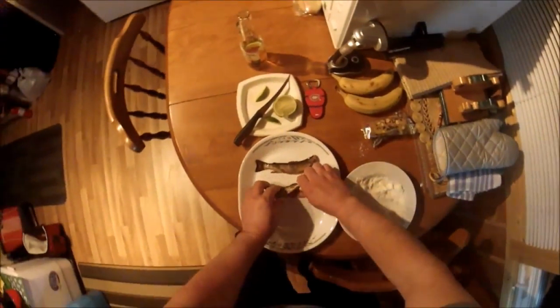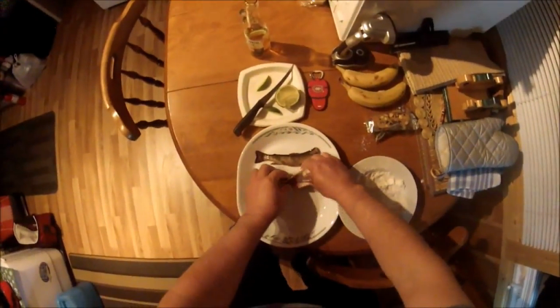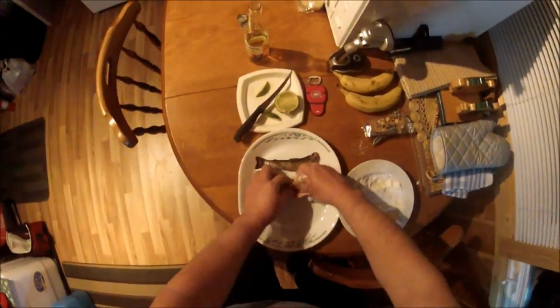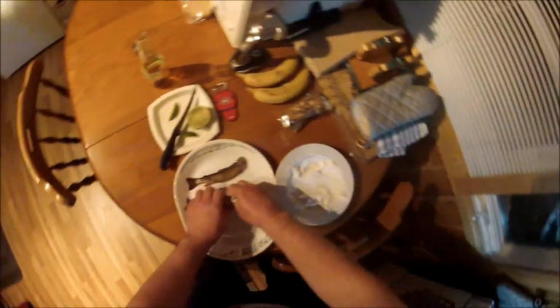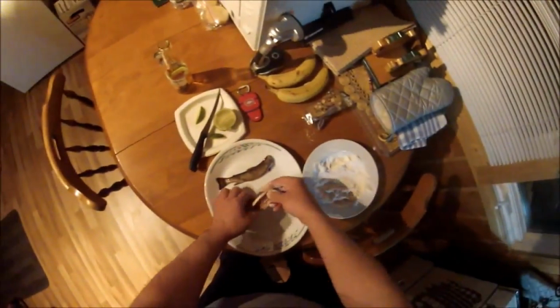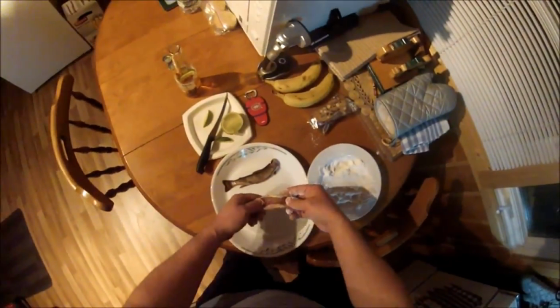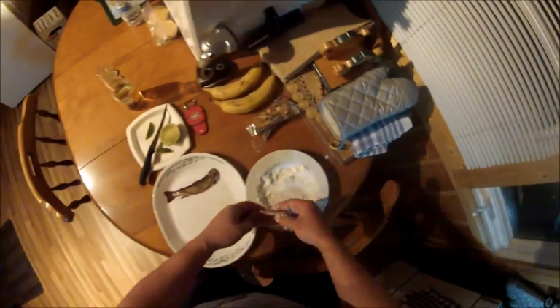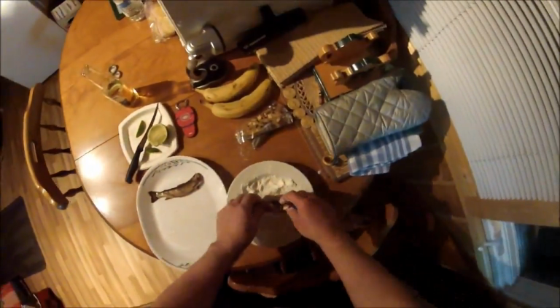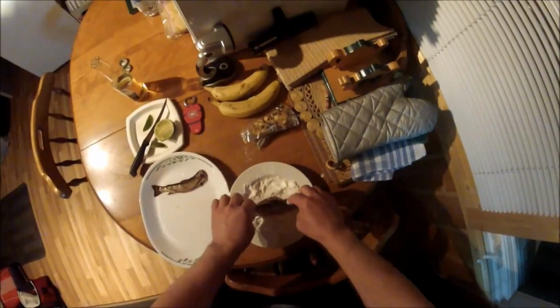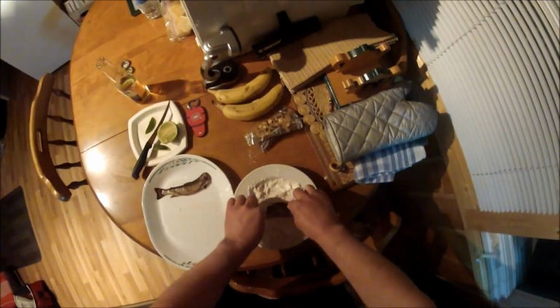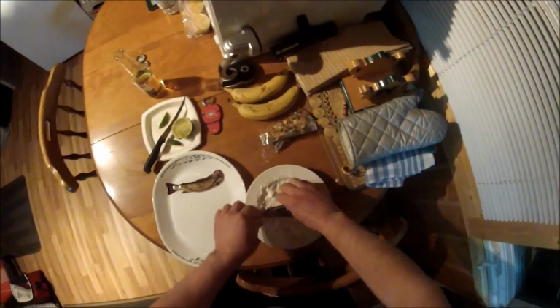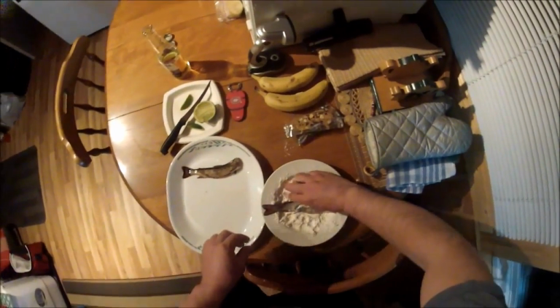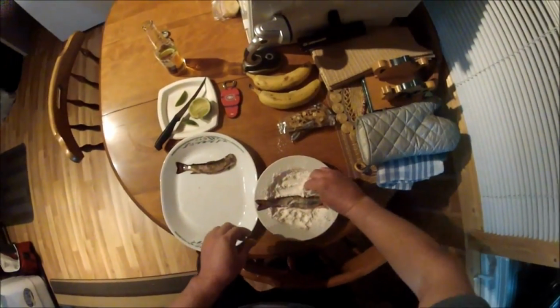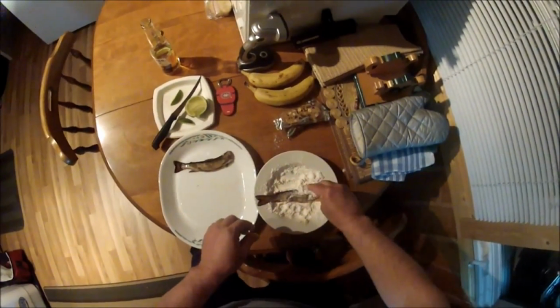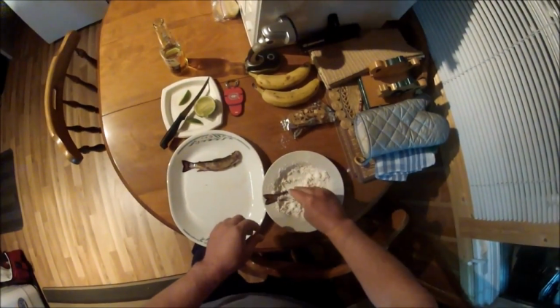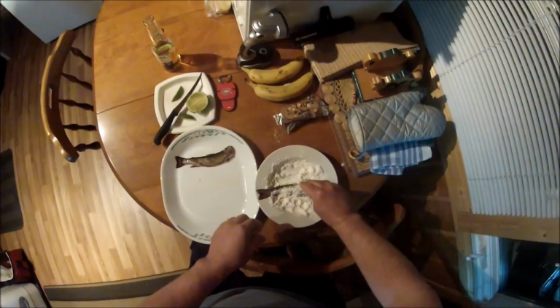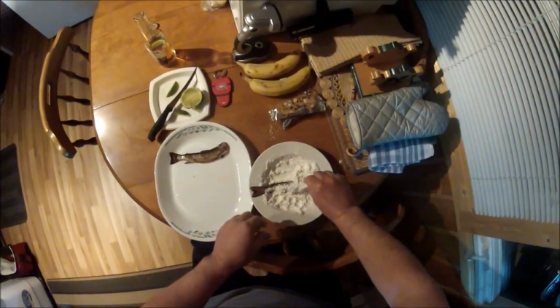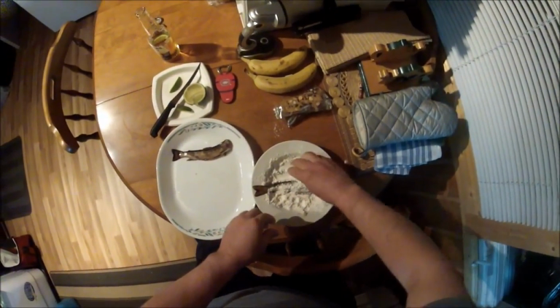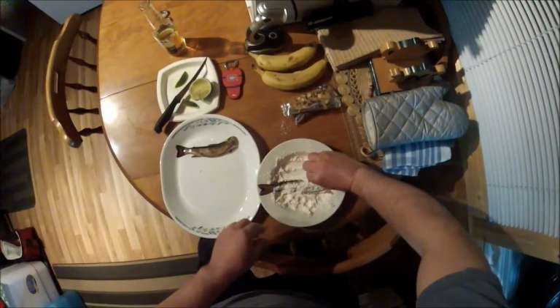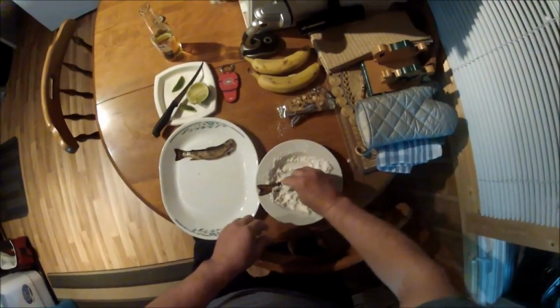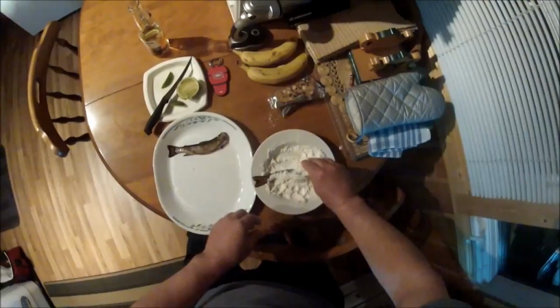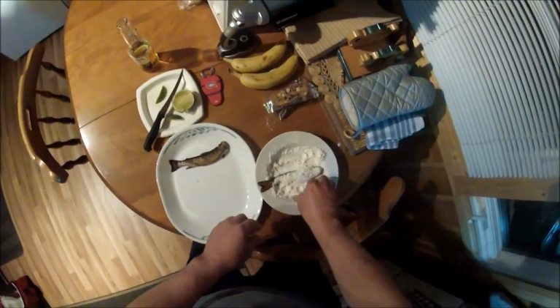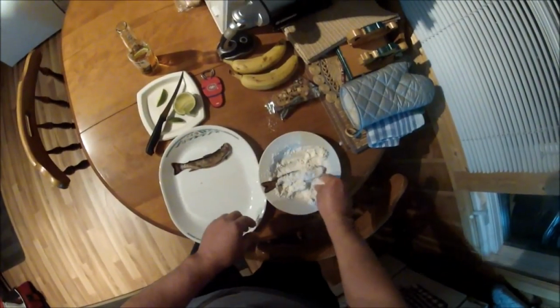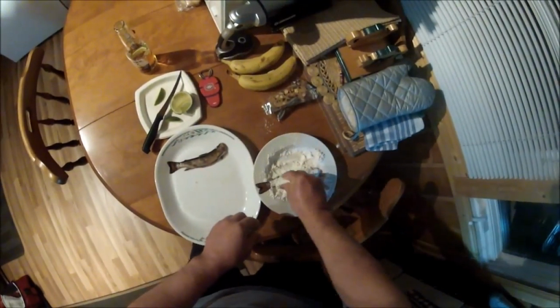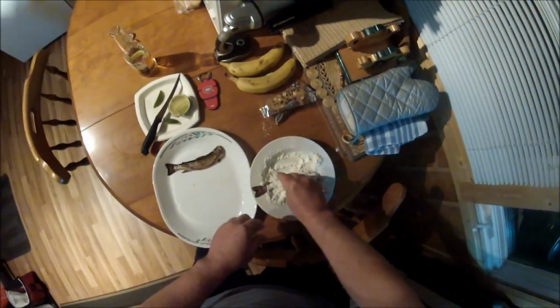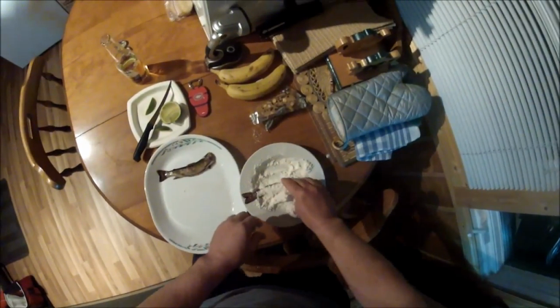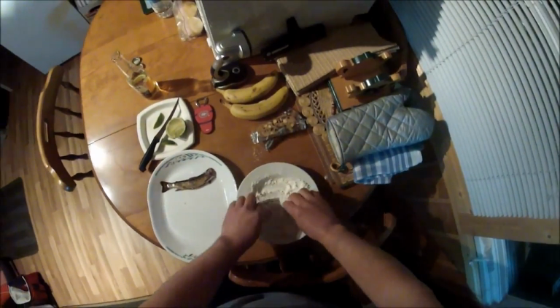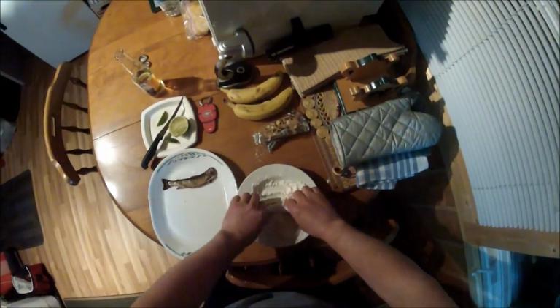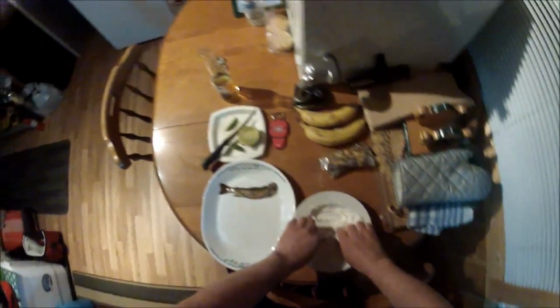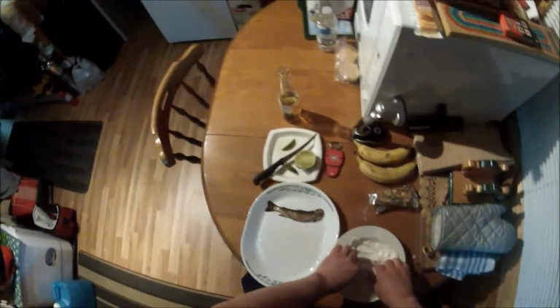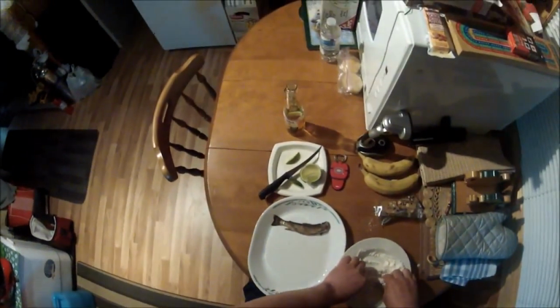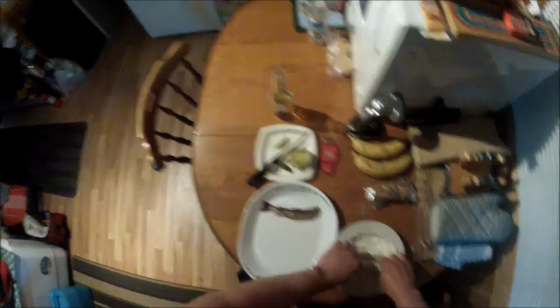These are nice little trout — they're going to be tasty. I haven't had much to eat in a while, so it's going to be good. Sipping on a Corona.